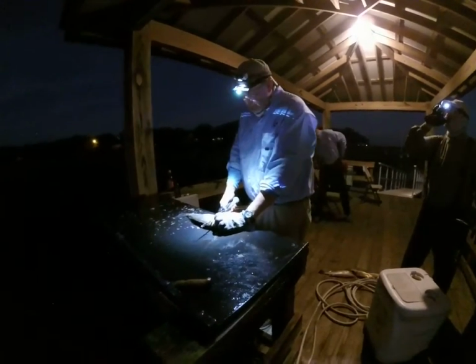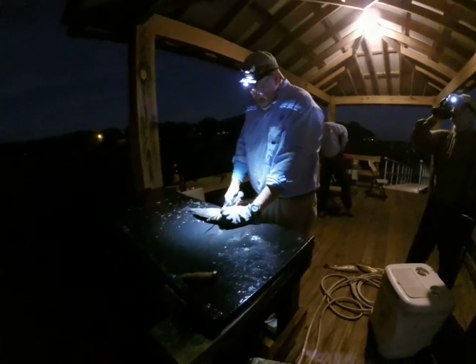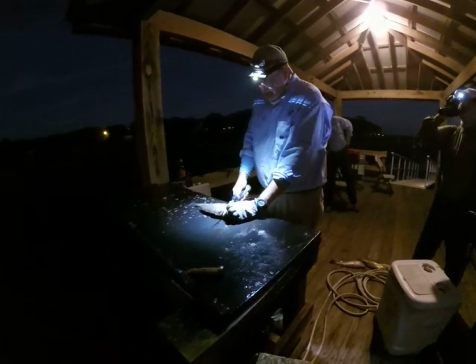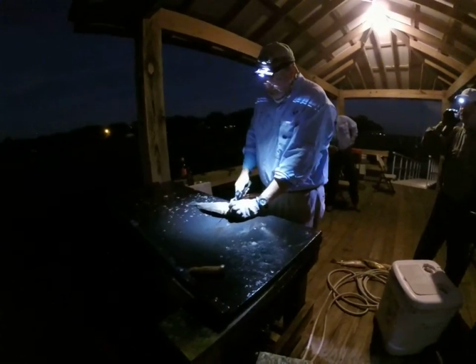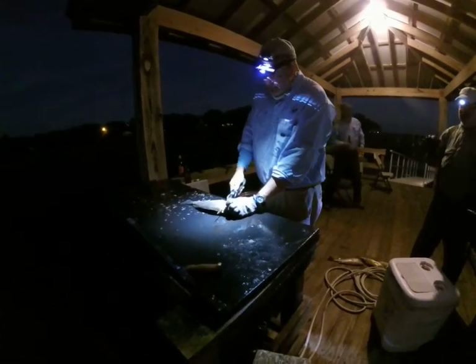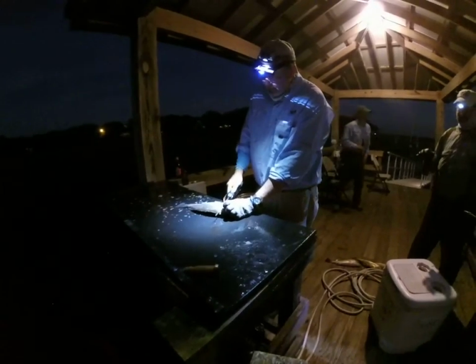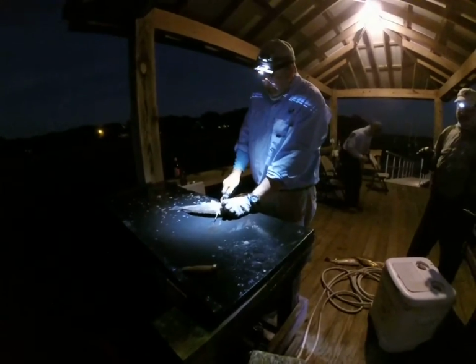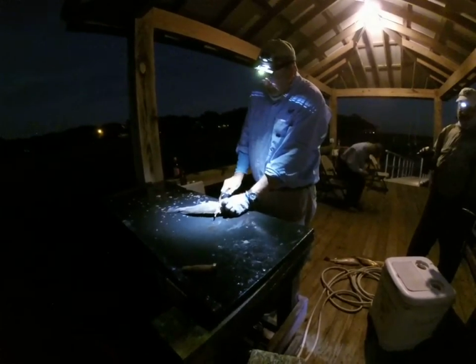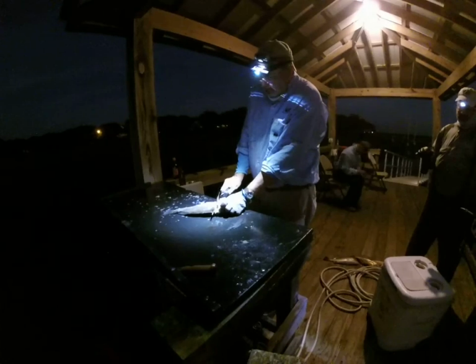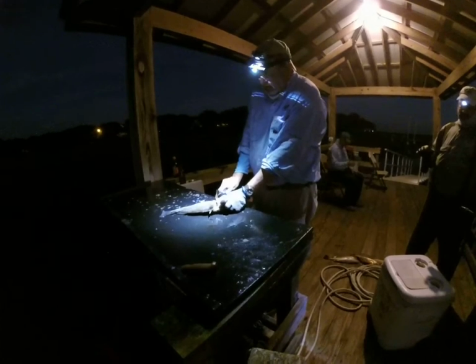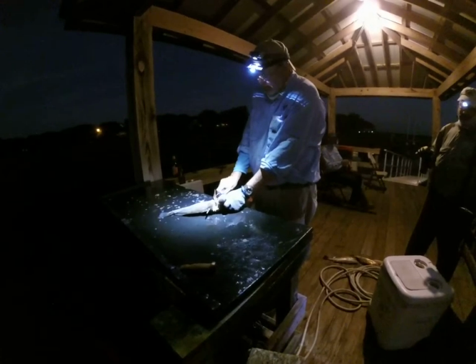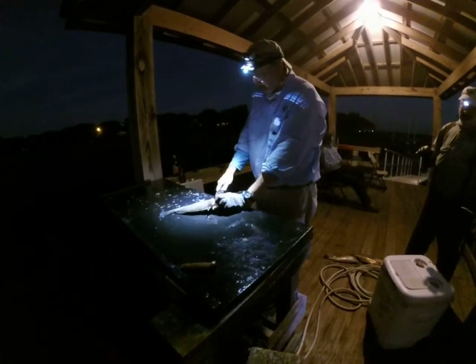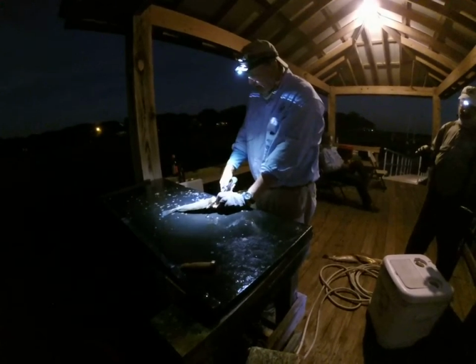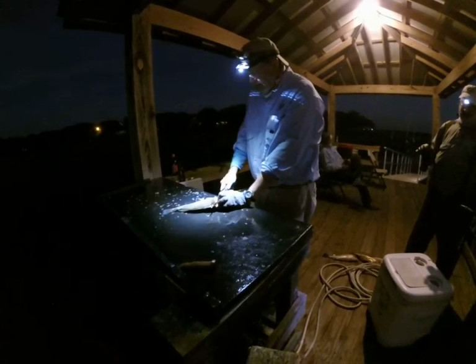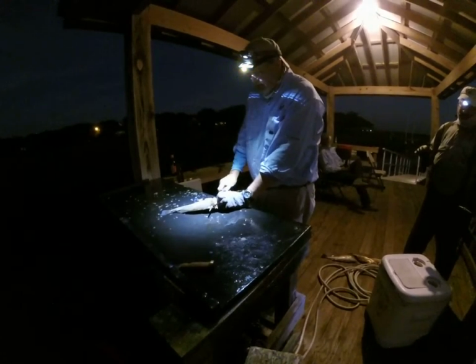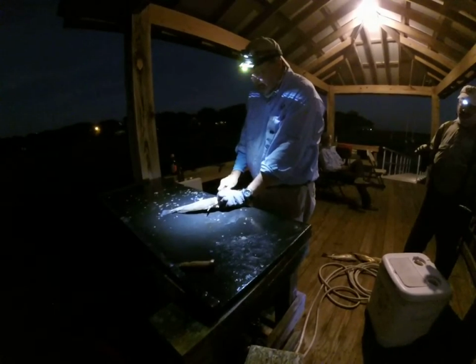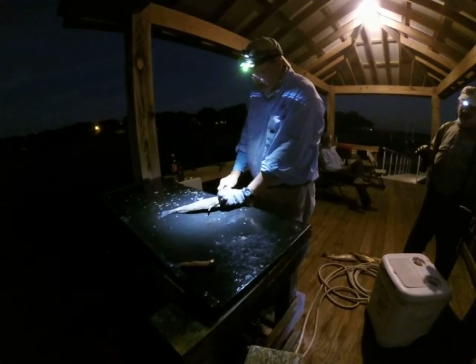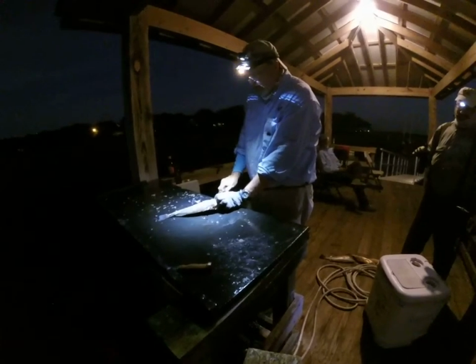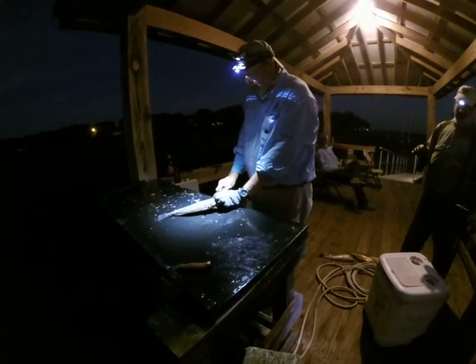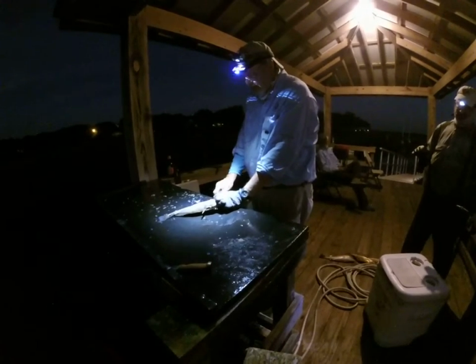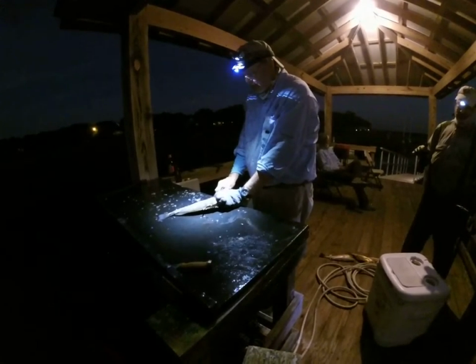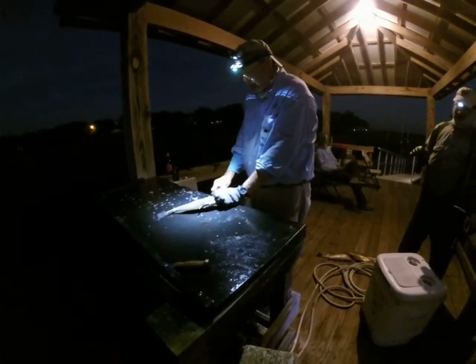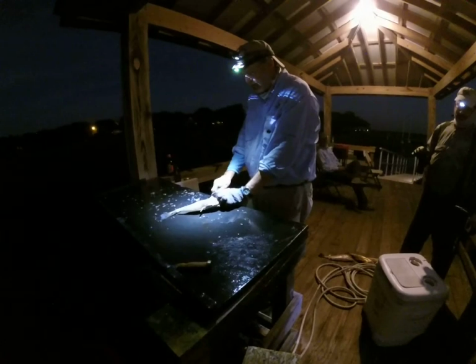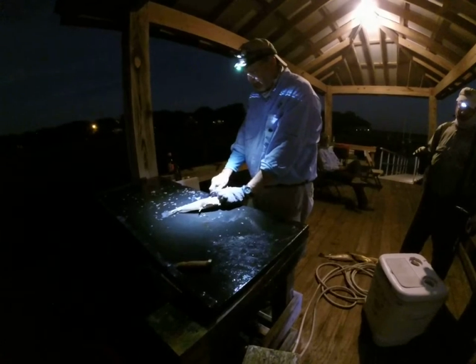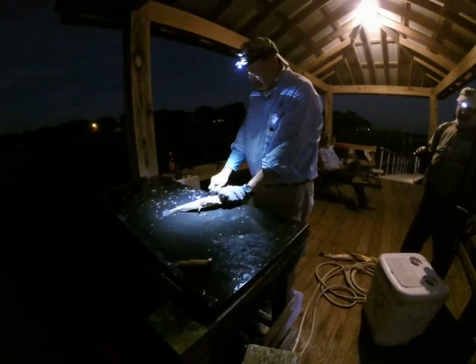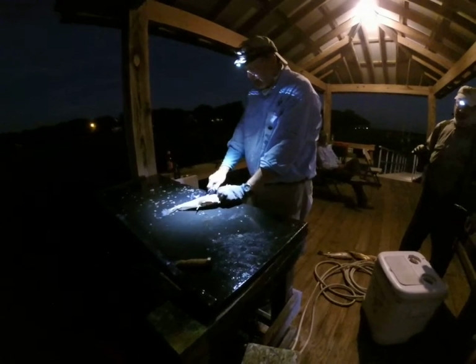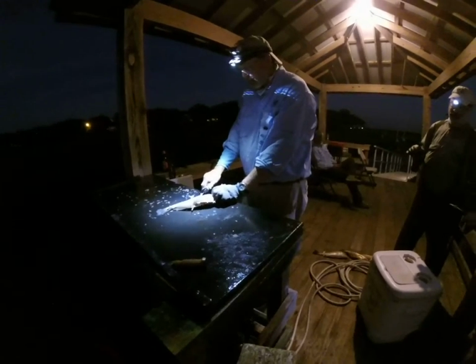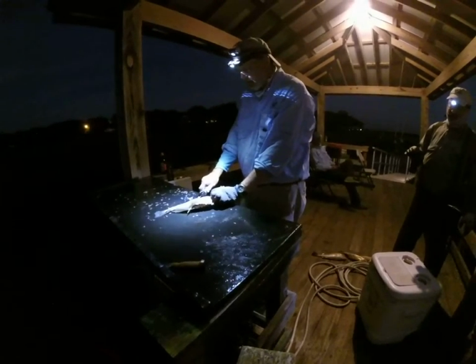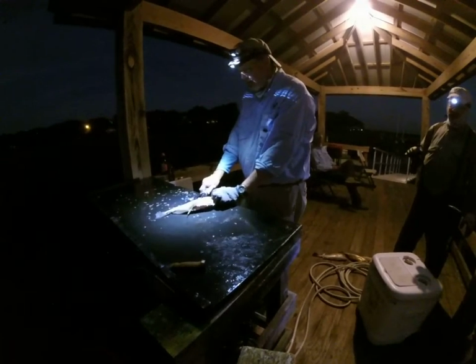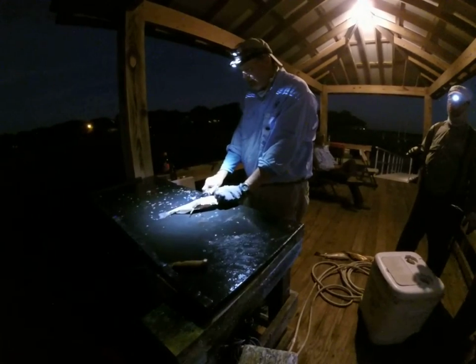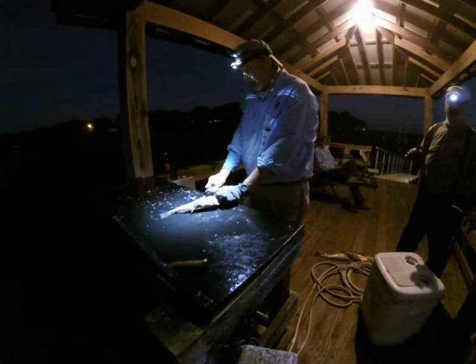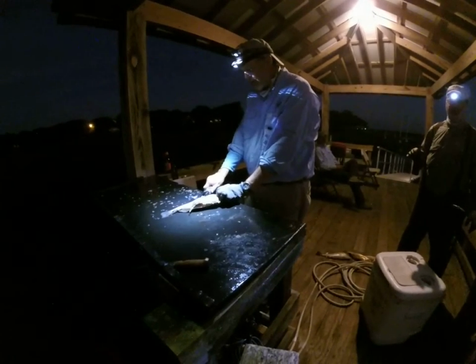Make a nice vertical cut to the spinal column and let the electric knife do its thing. Nice and easy — do not force it.